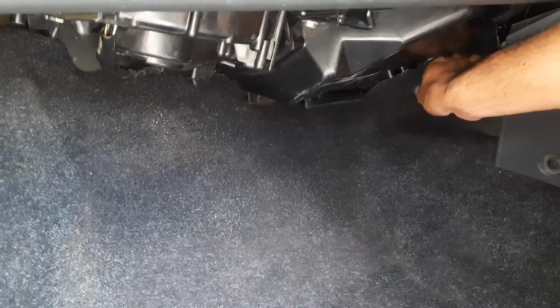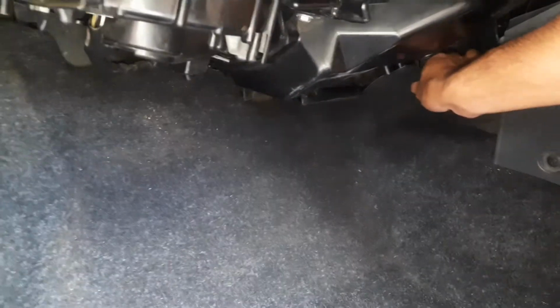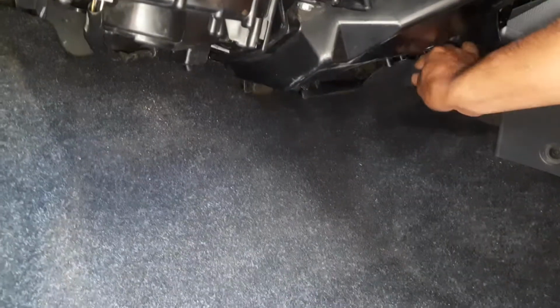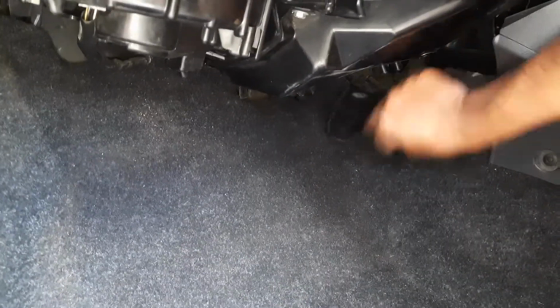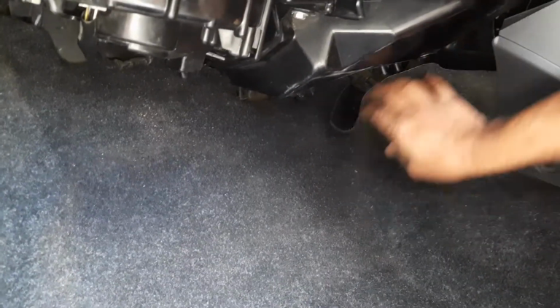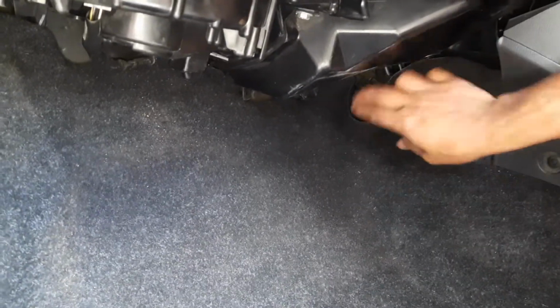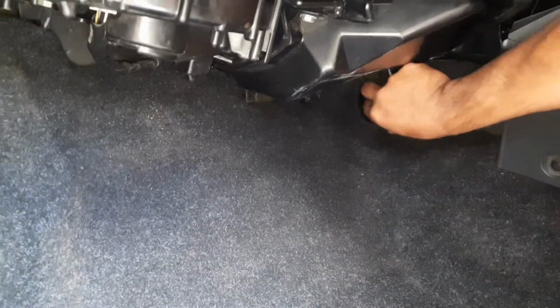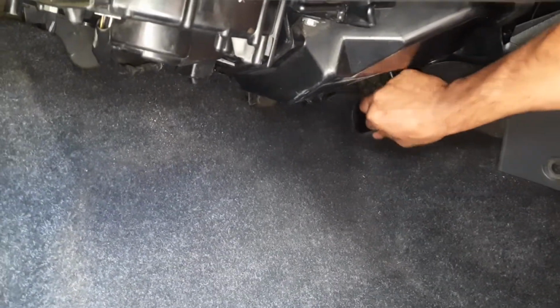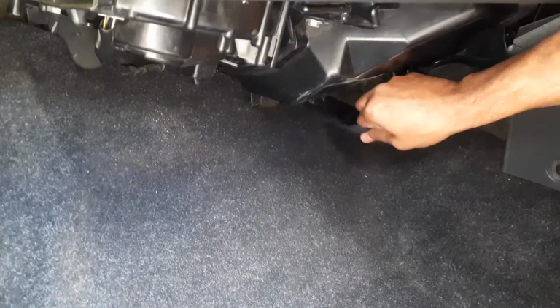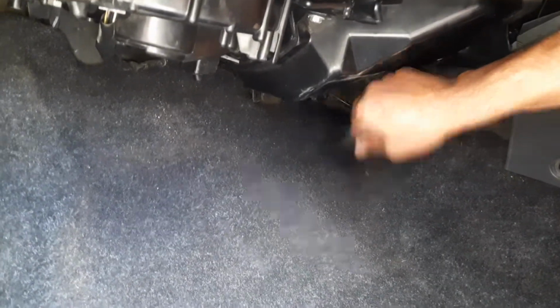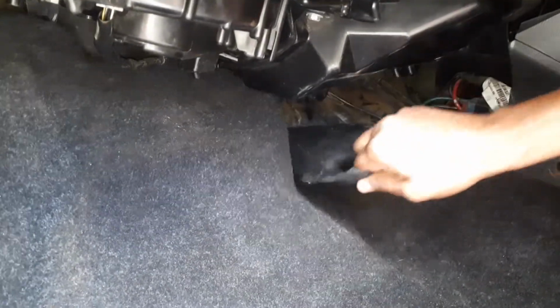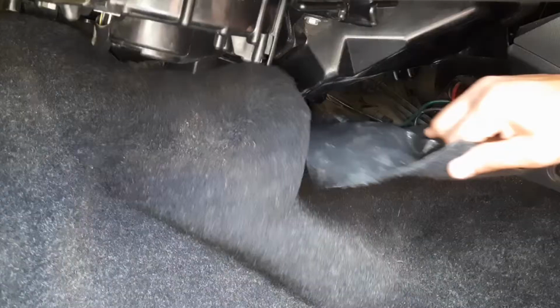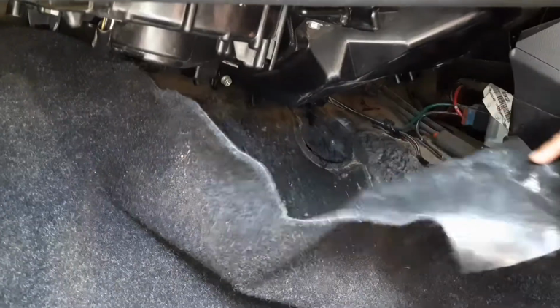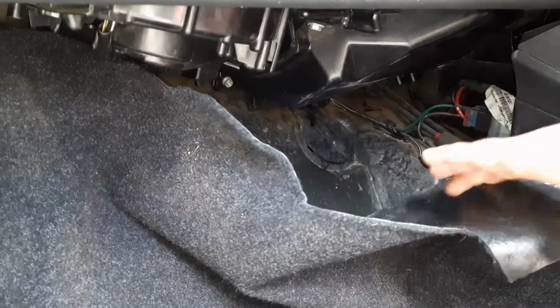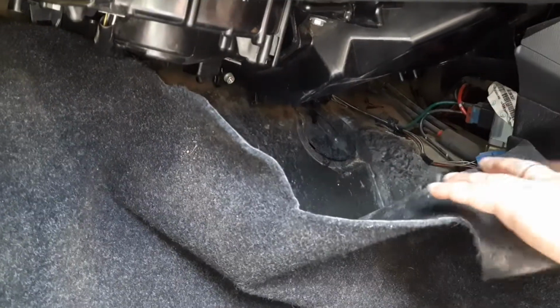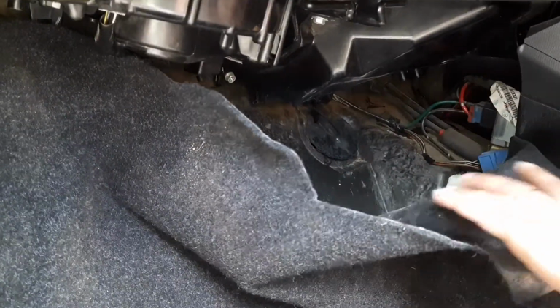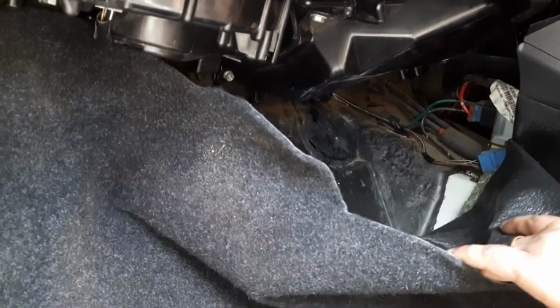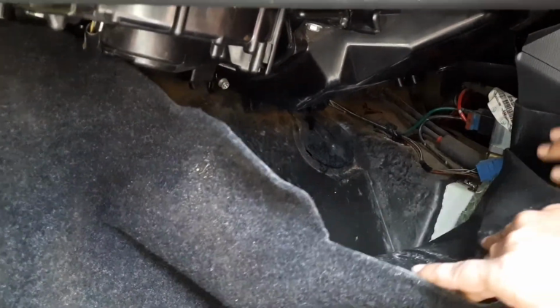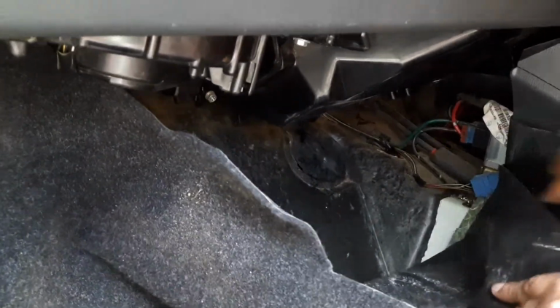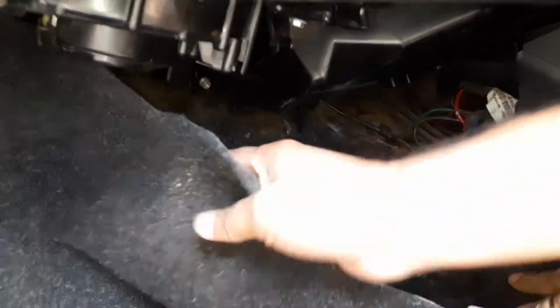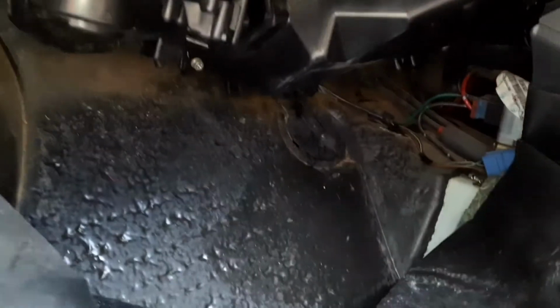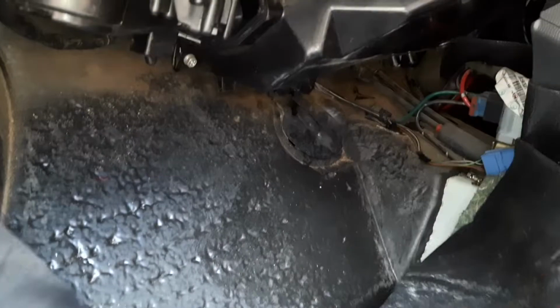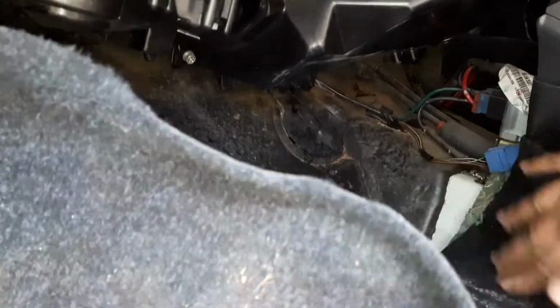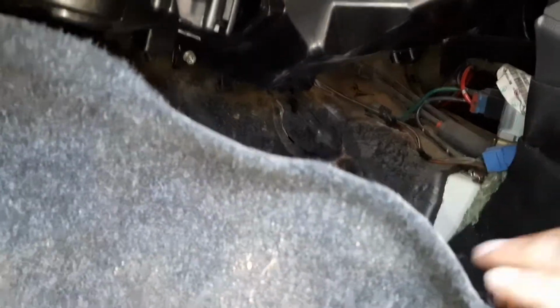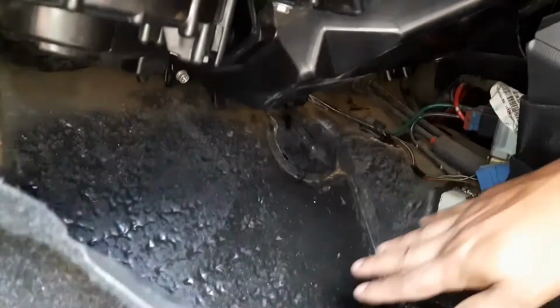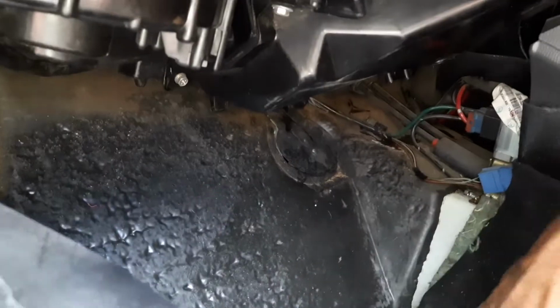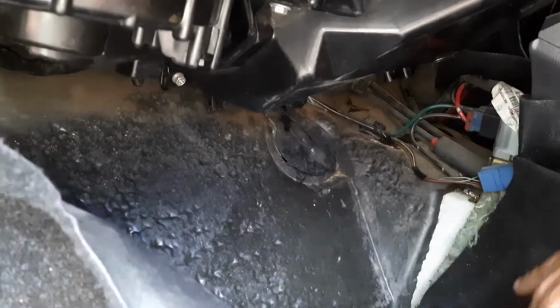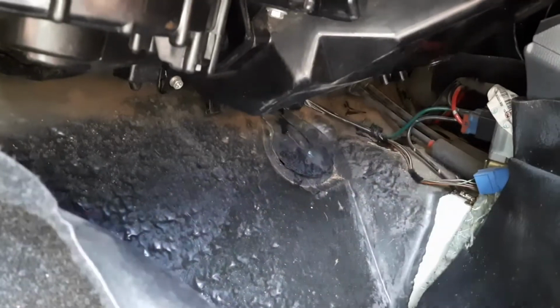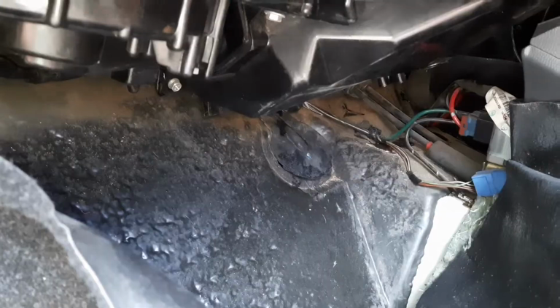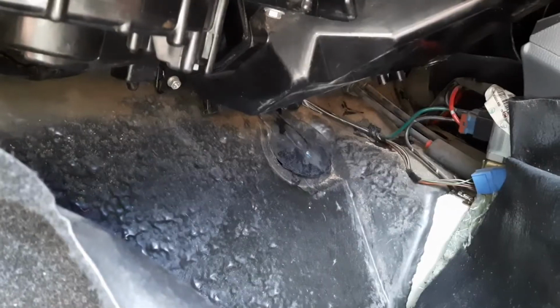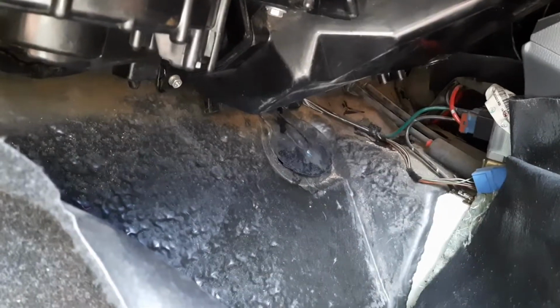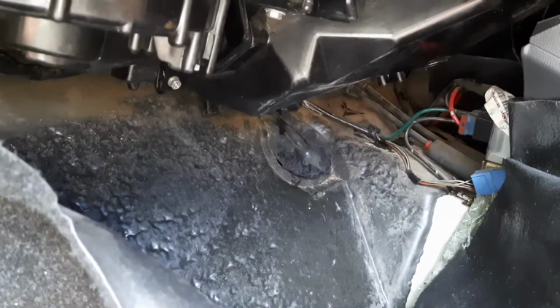First remove the carpet. You can see the whole area is wet. Find the drain pipe — it's normally on the top right corner.